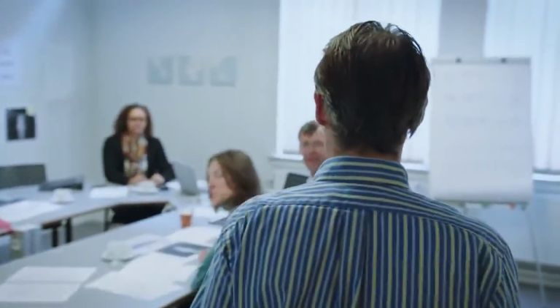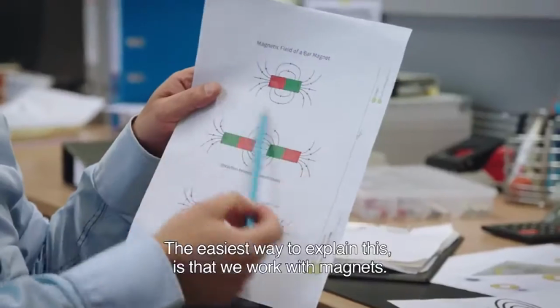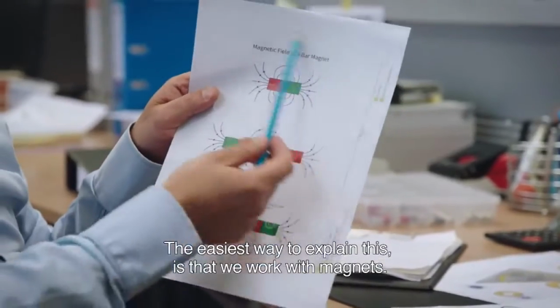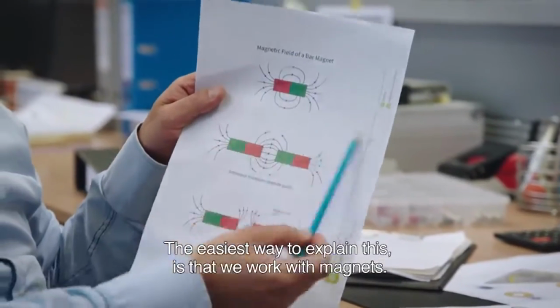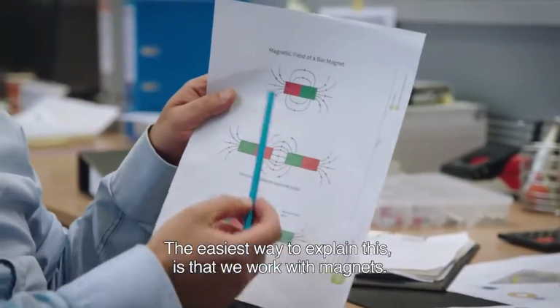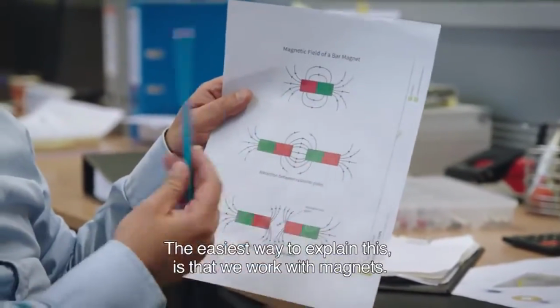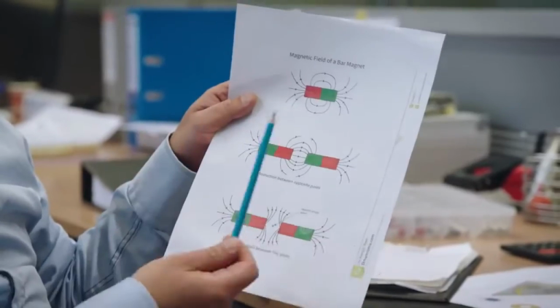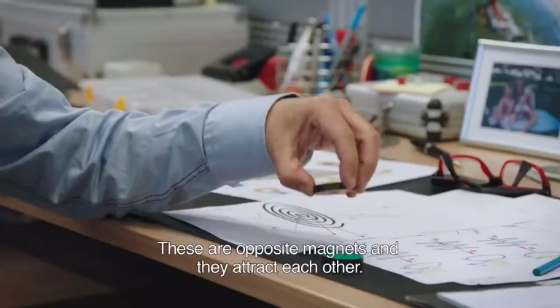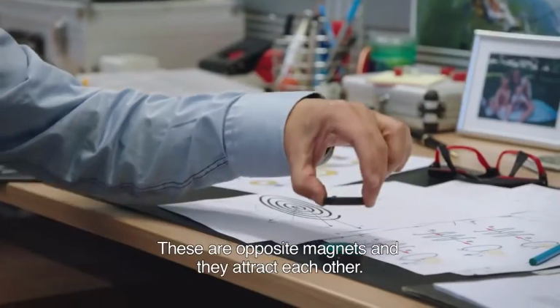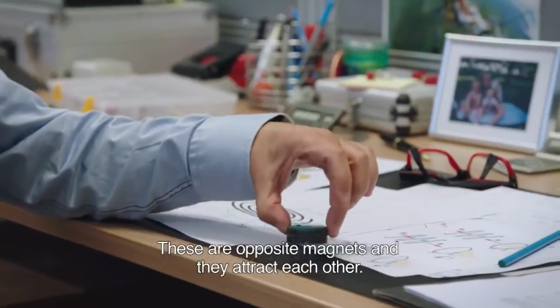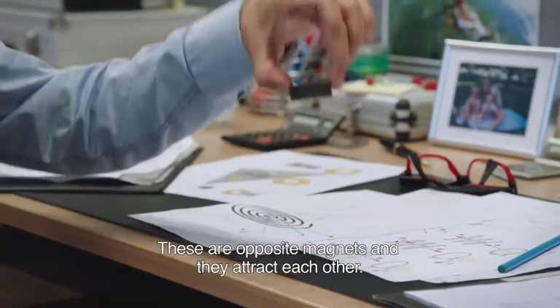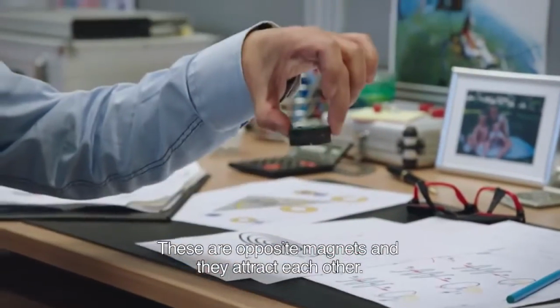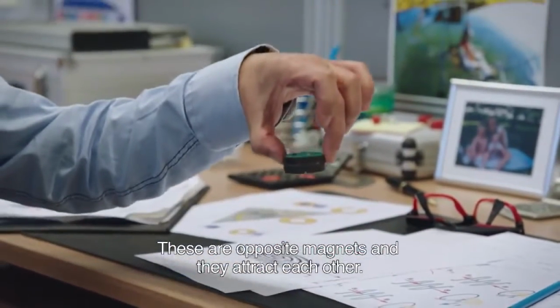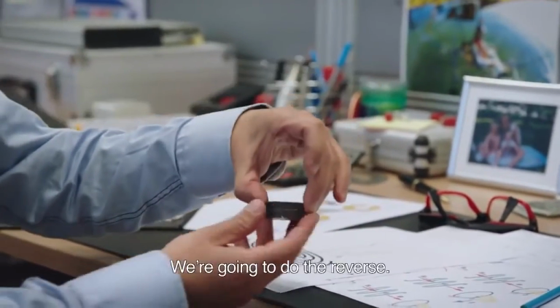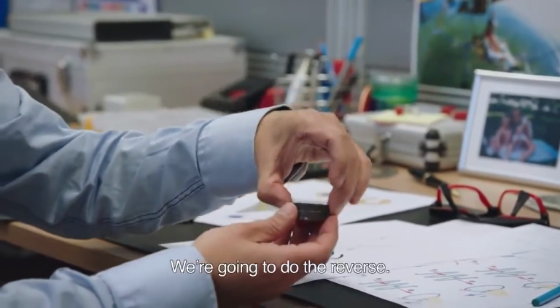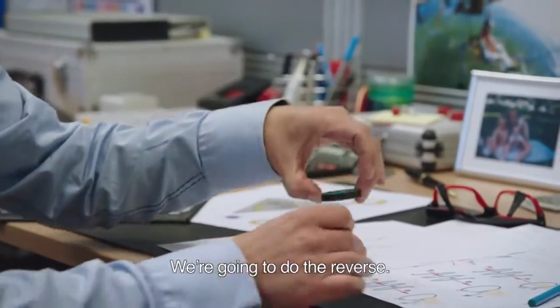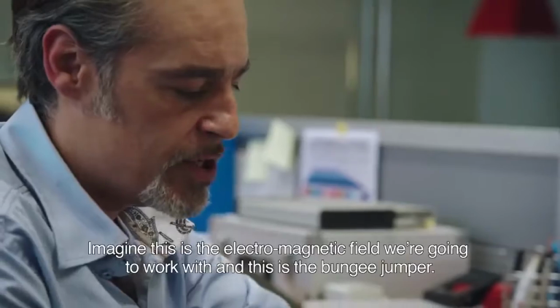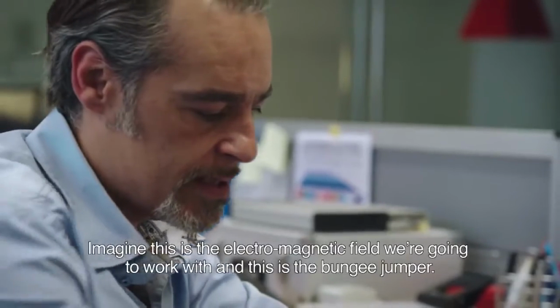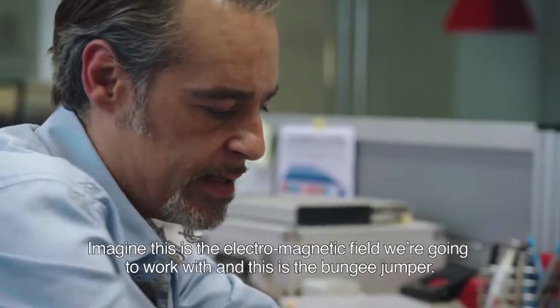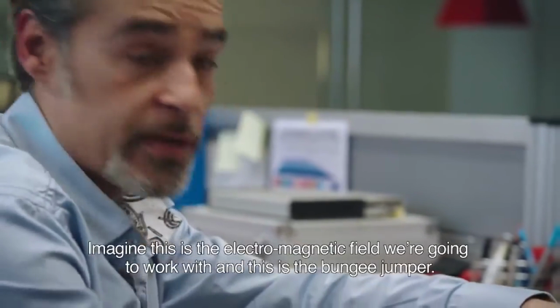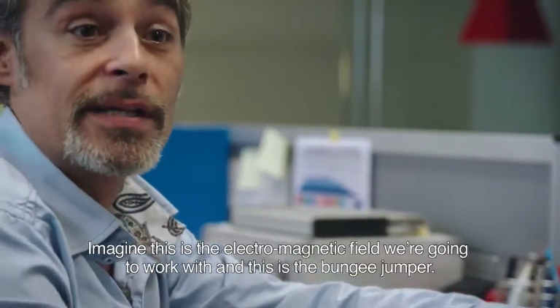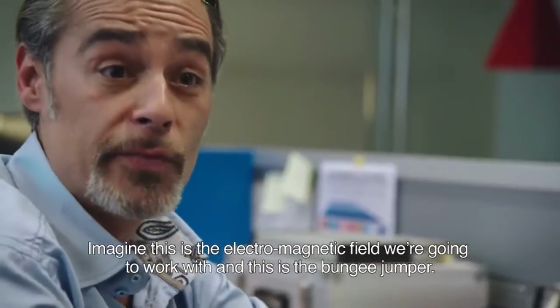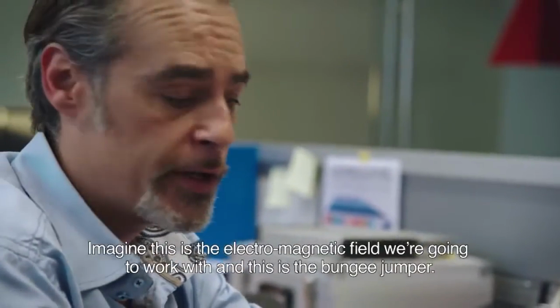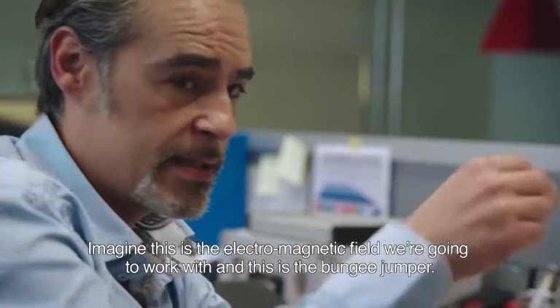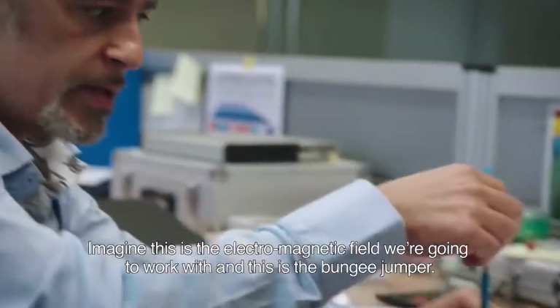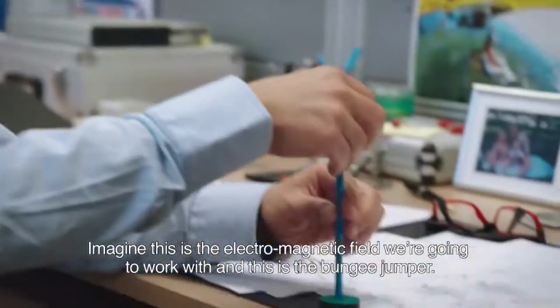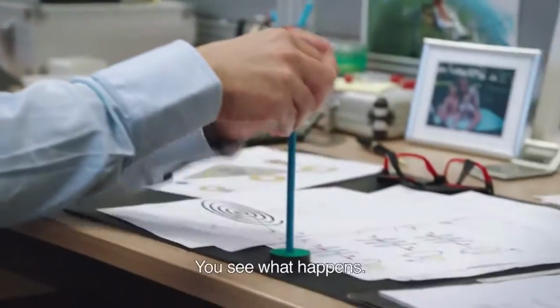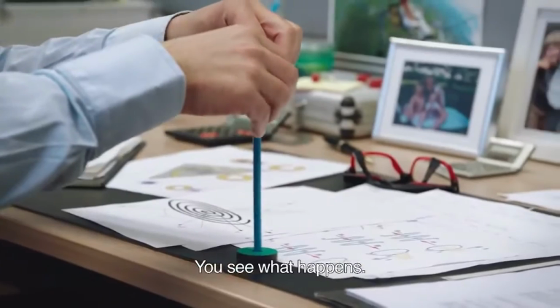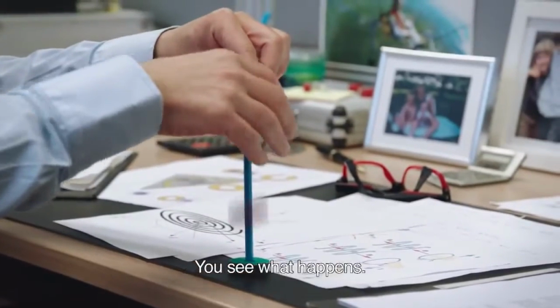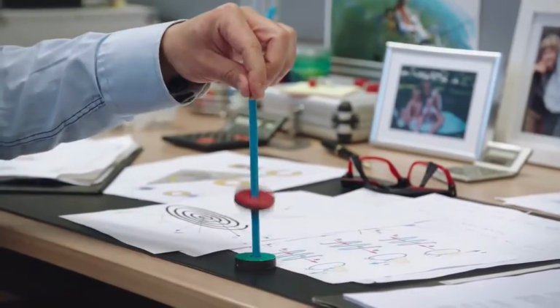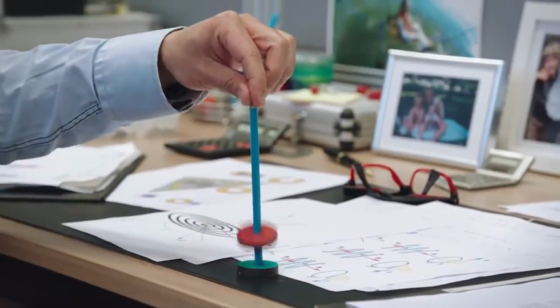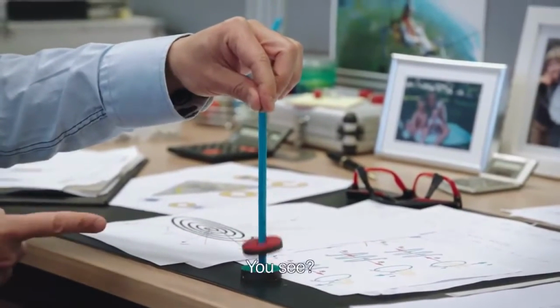The easiest way to explain it: we work with magnets. These are opposite magnets and they attract each other. We're going to do the reverse. Imagine this is the electromagnetic field we're going to work with, and this is the bungee jumper. You see what happens?